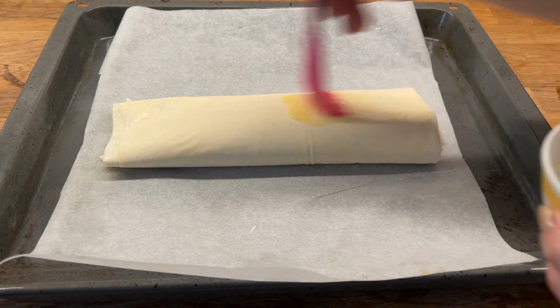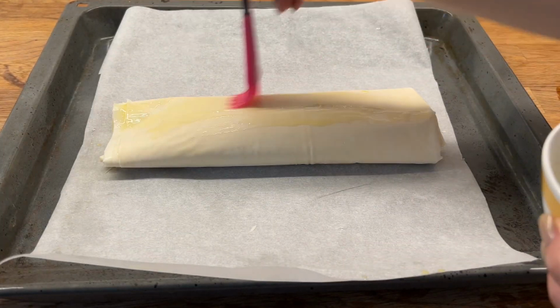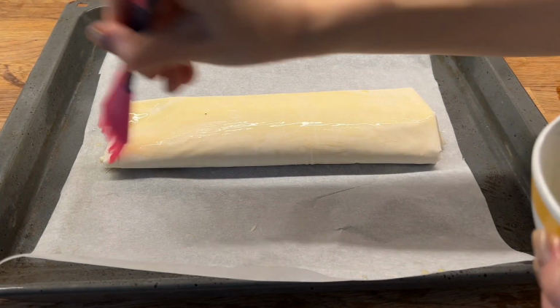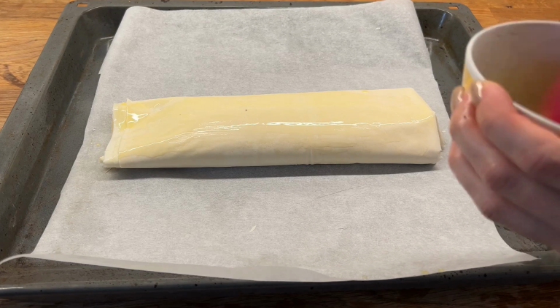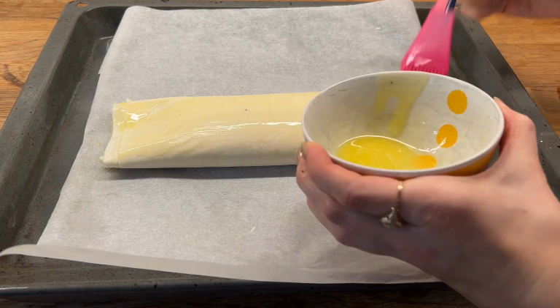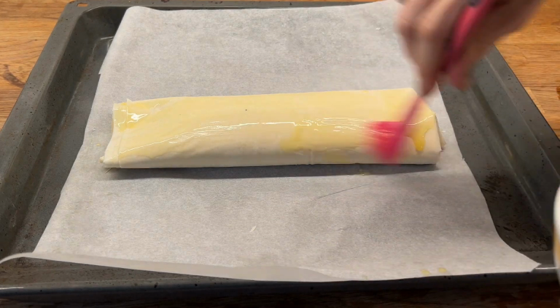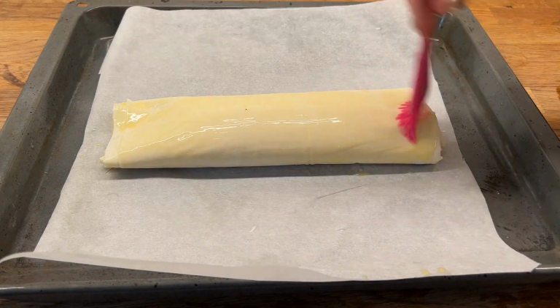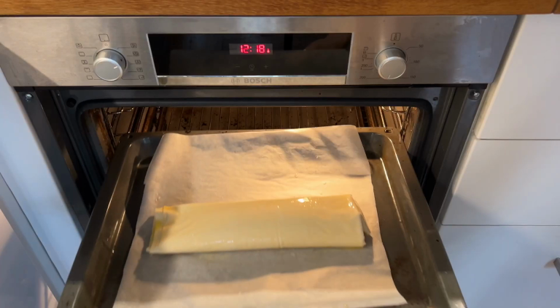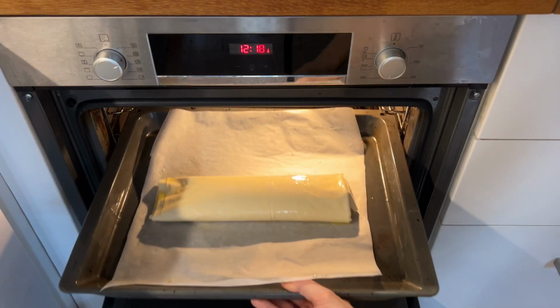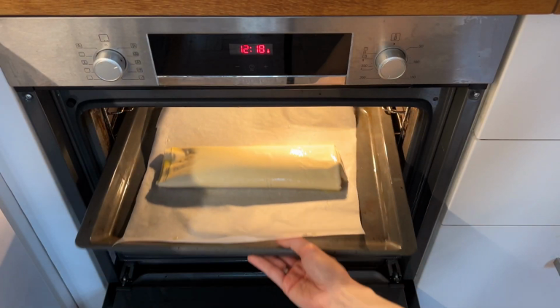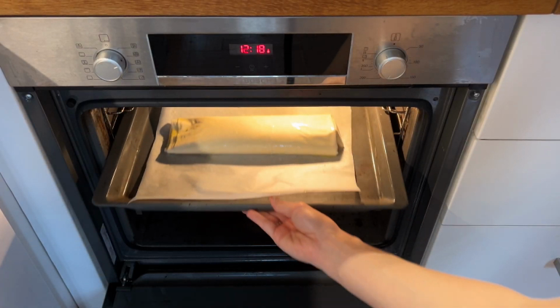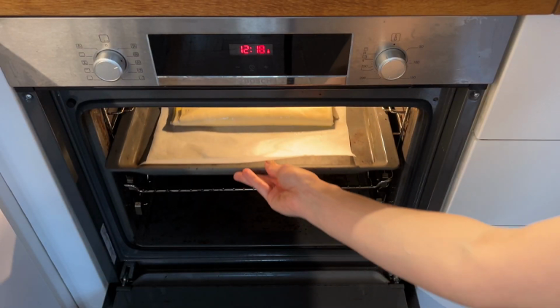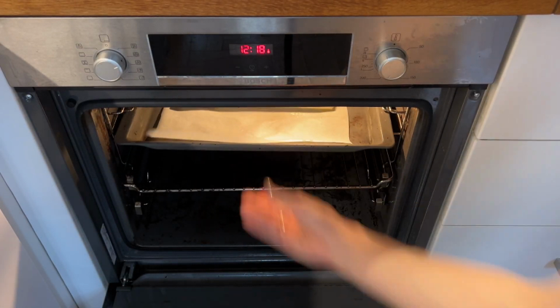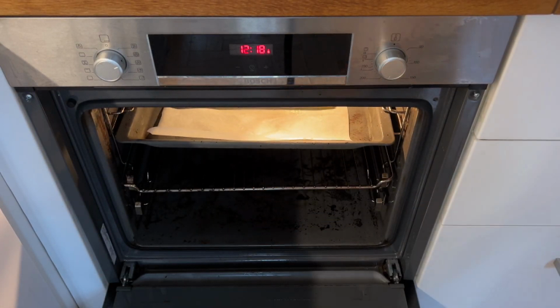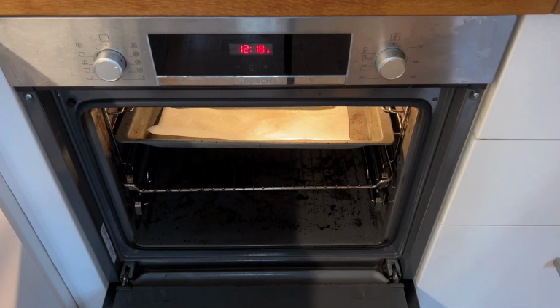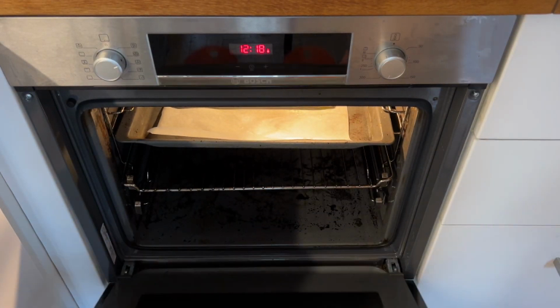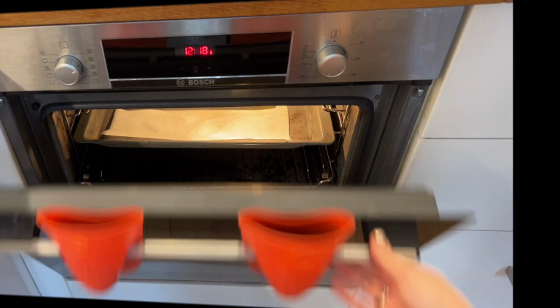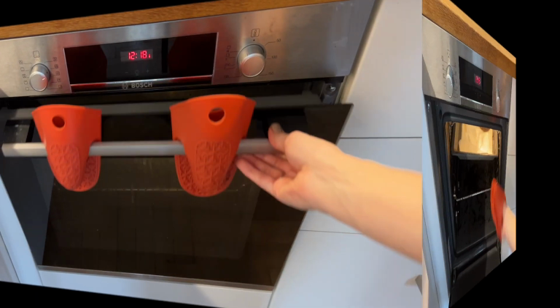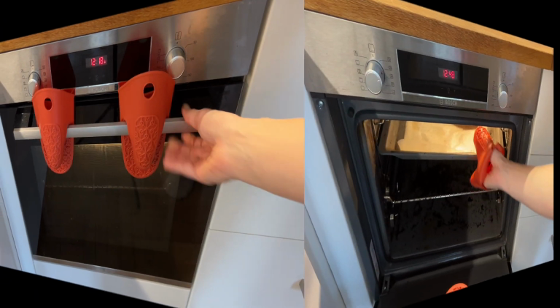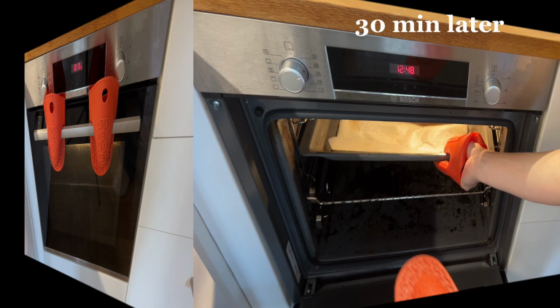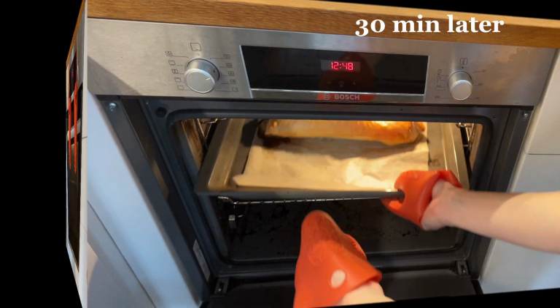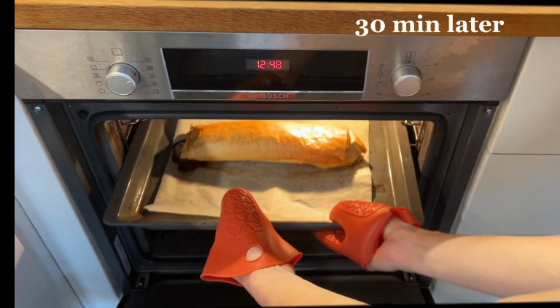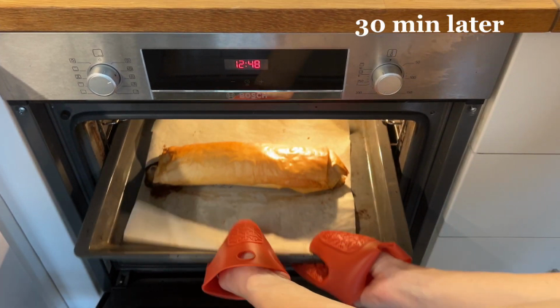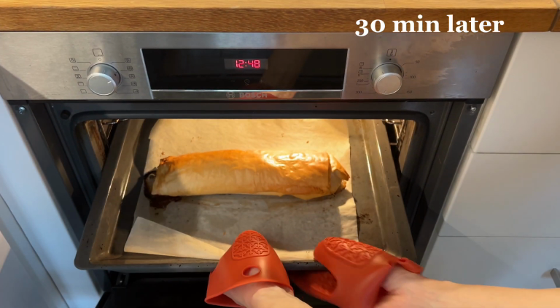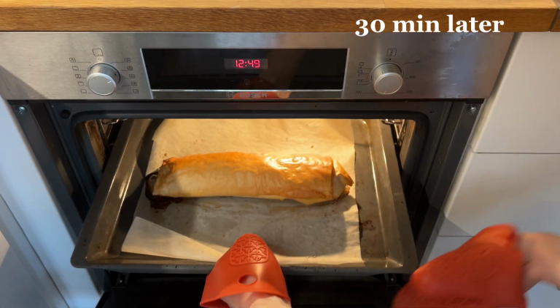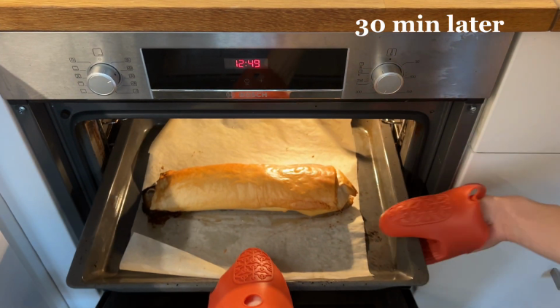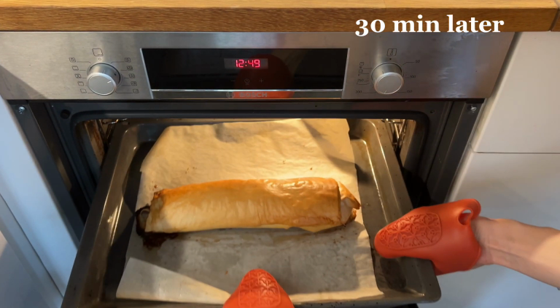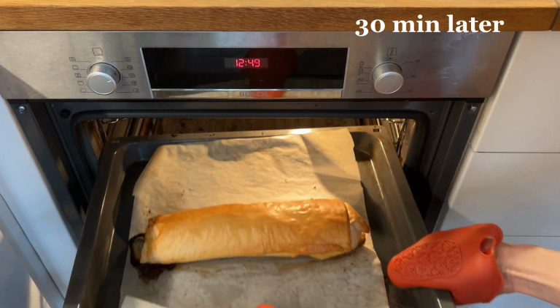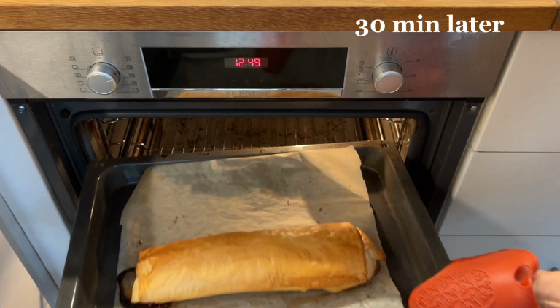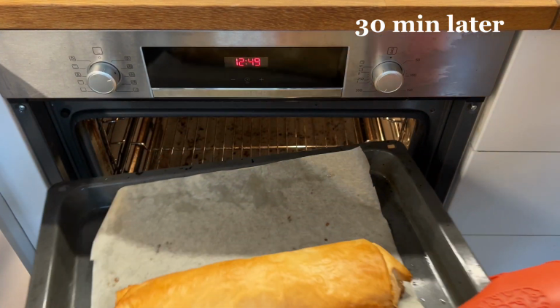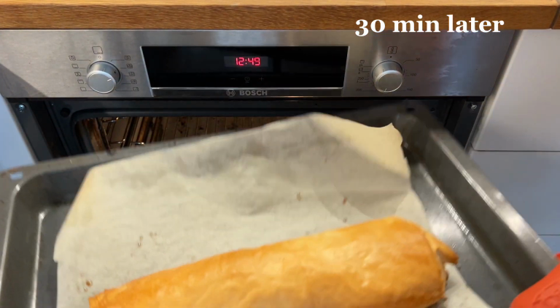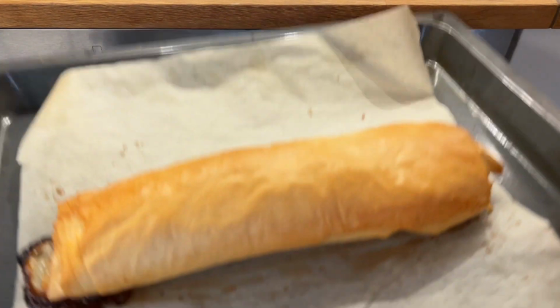We cover the strudel with the remaining butter and bake it for 30 minutes at 200 degrees Celsius. Our strudel is ready. We will leave it to cool down before cutting it.